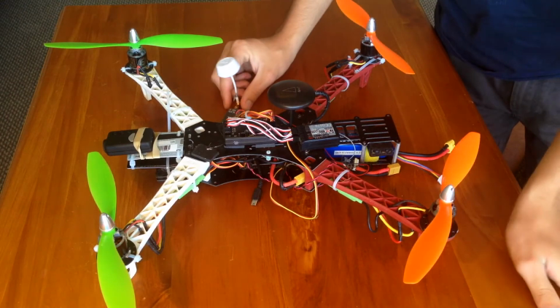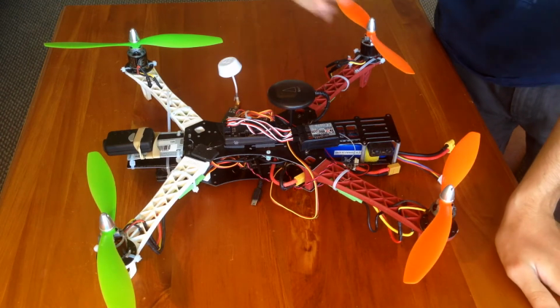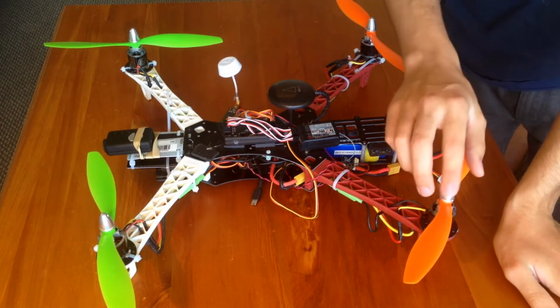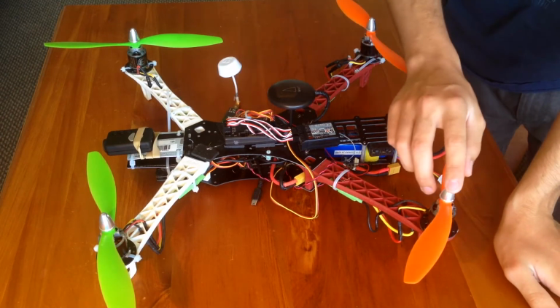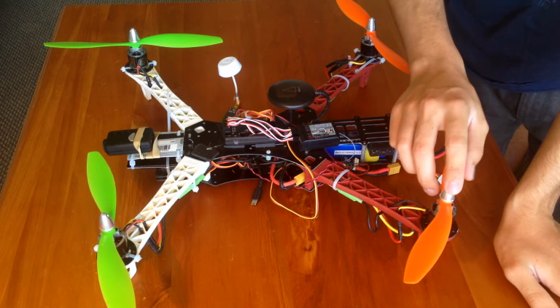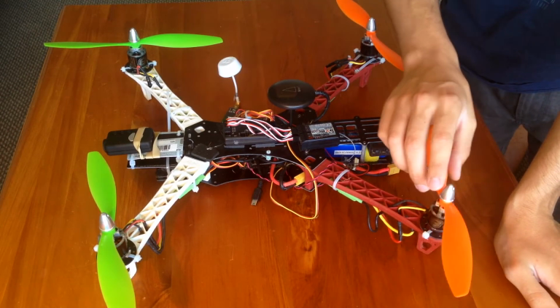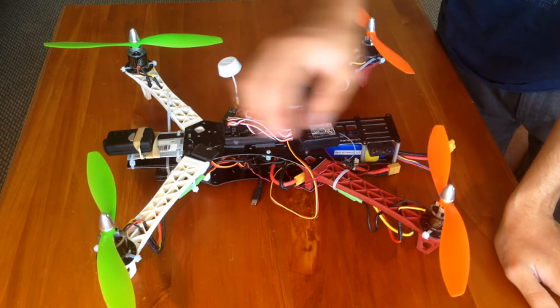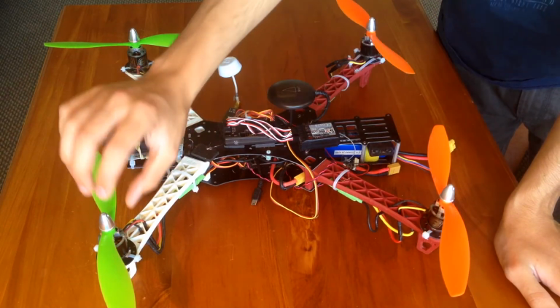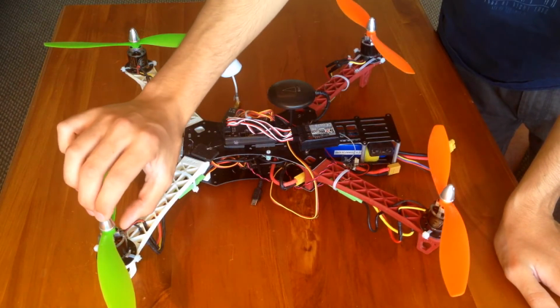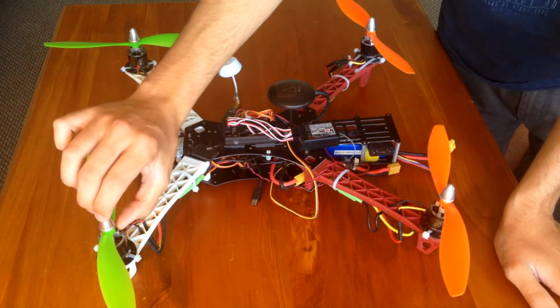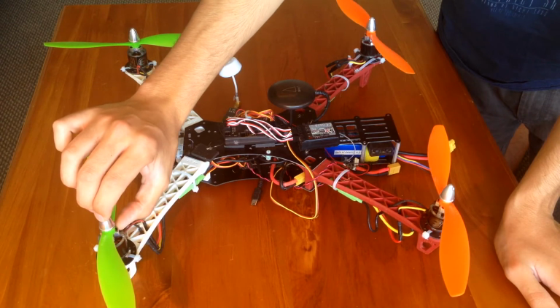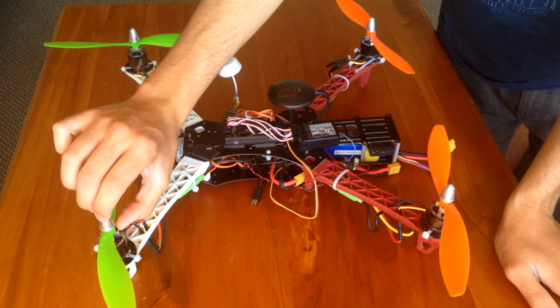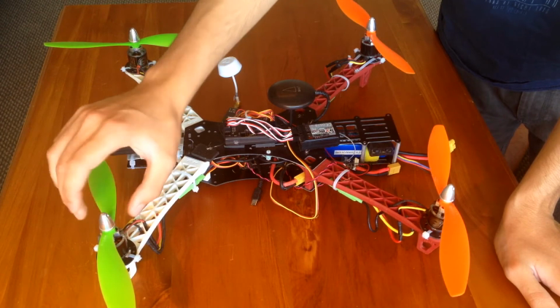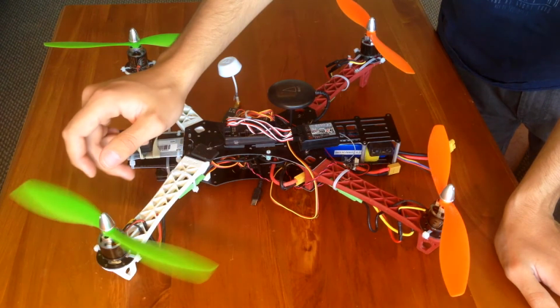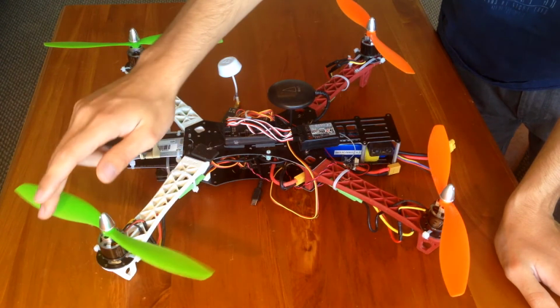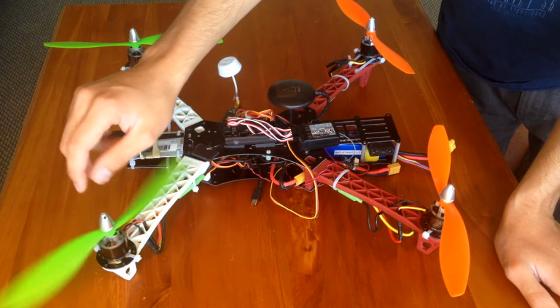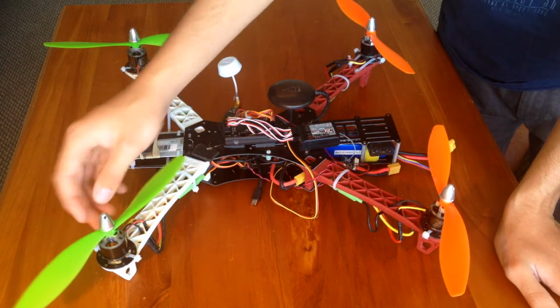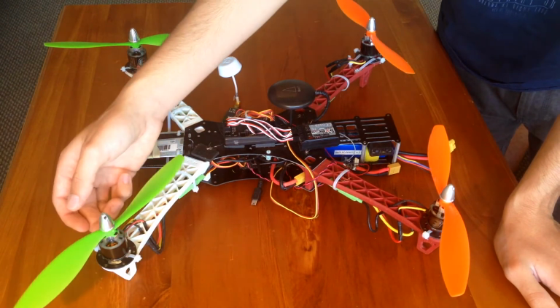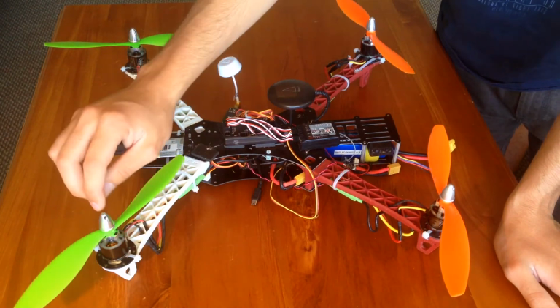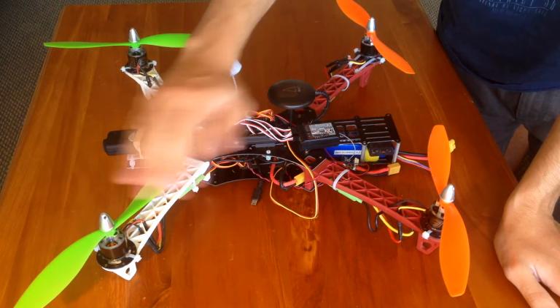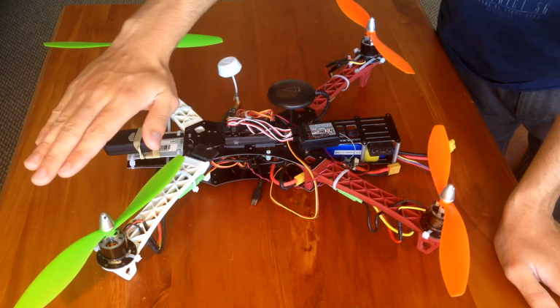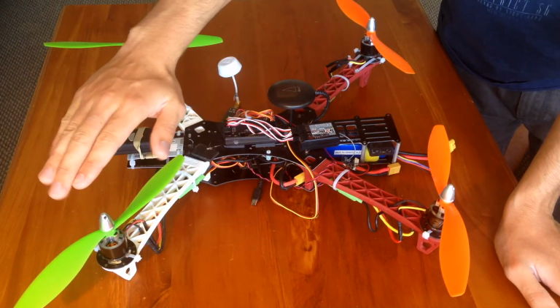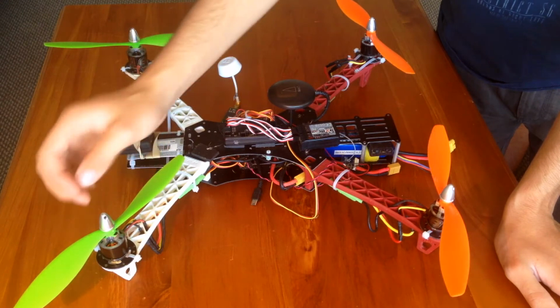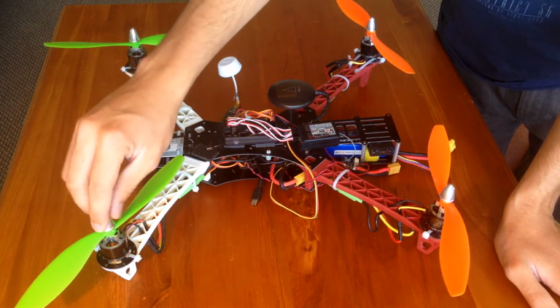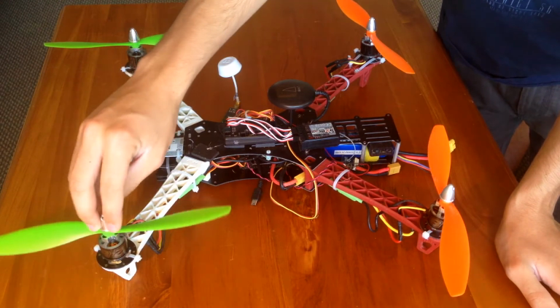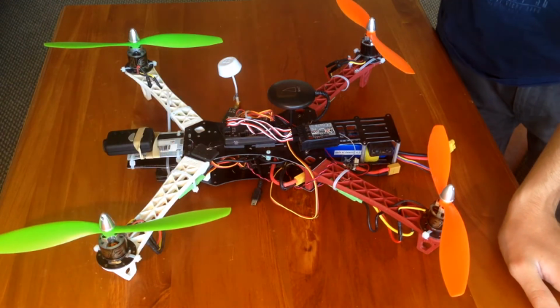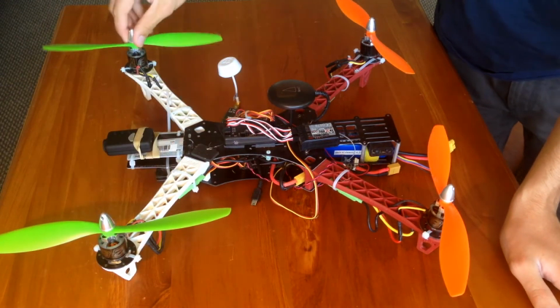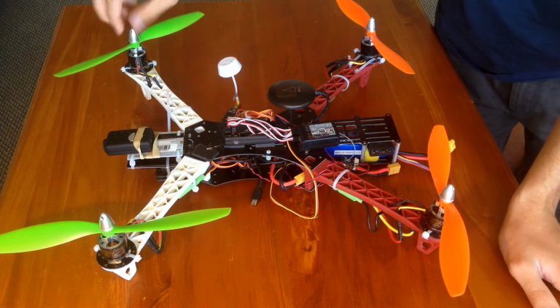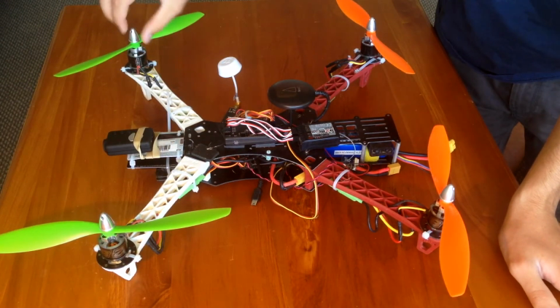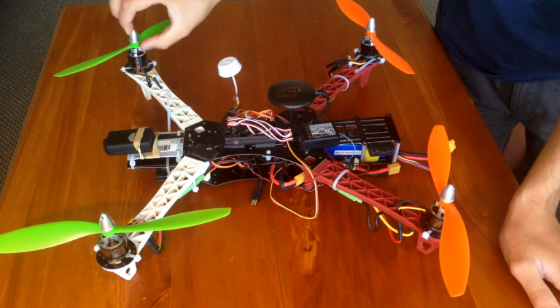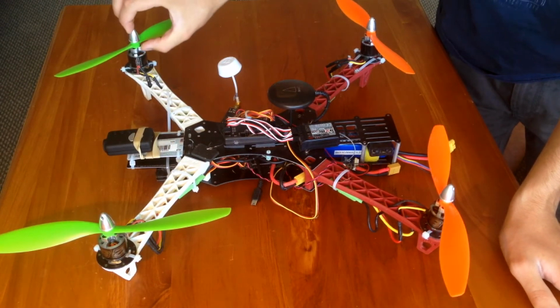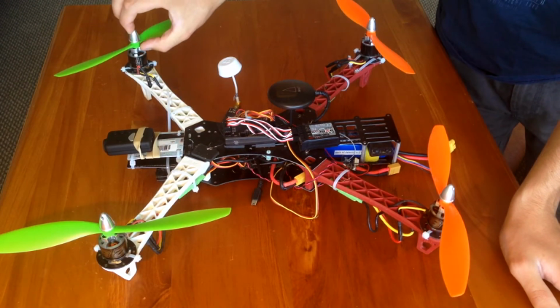Just a warning with these motors: they don't come with the accessory pack for the props. It's just a flat surface and then you have to bolt on these extra accessories.